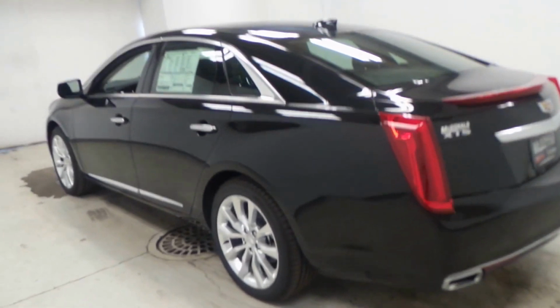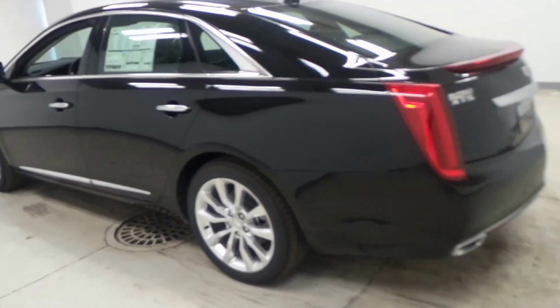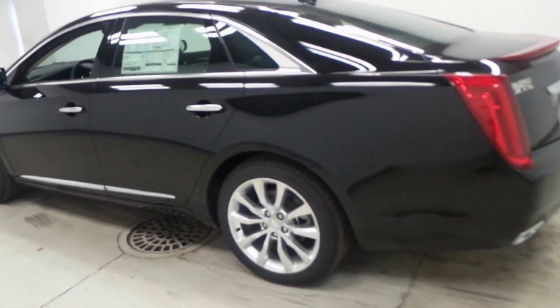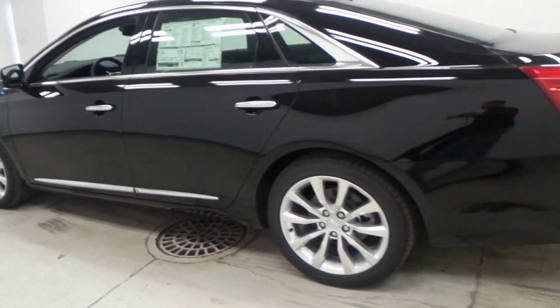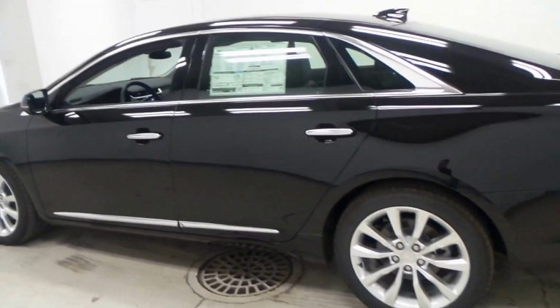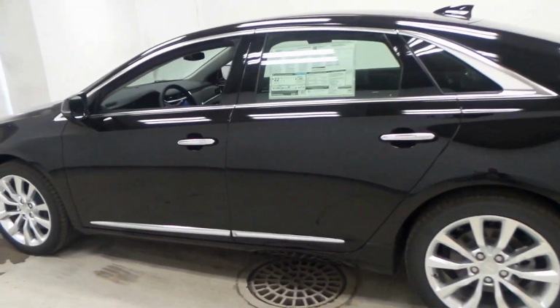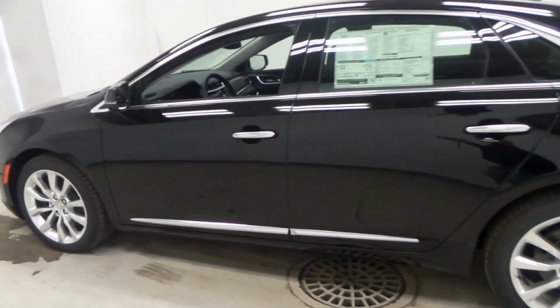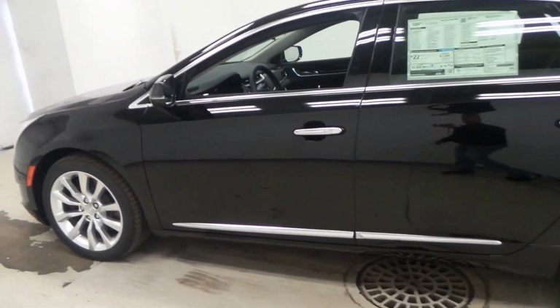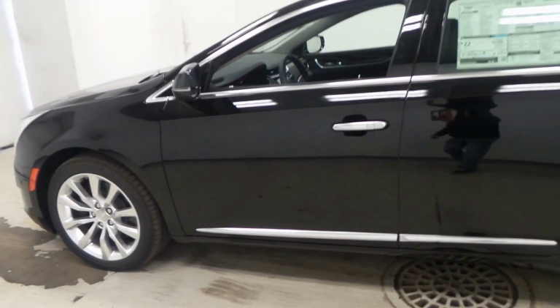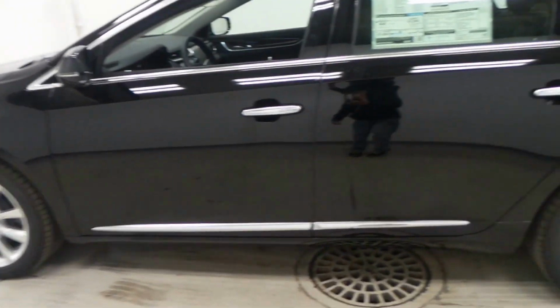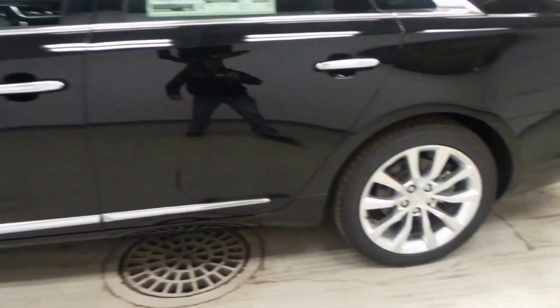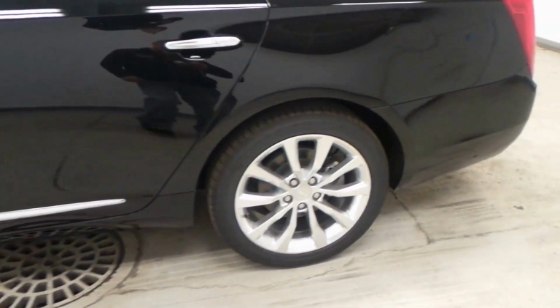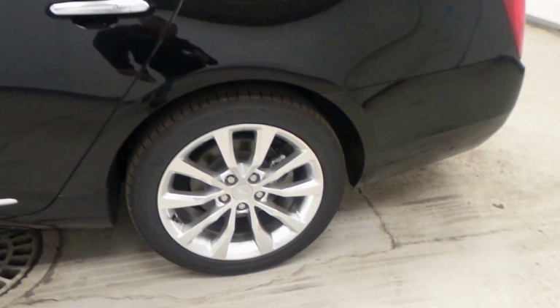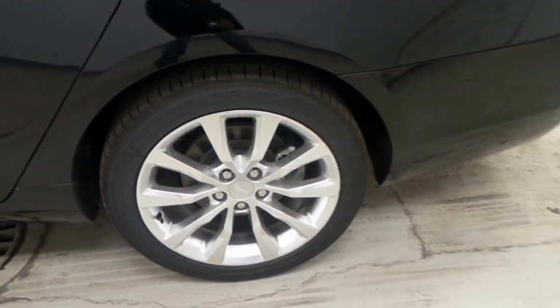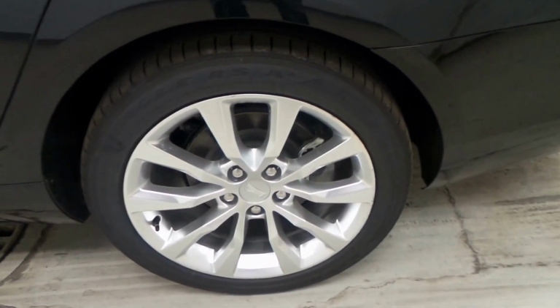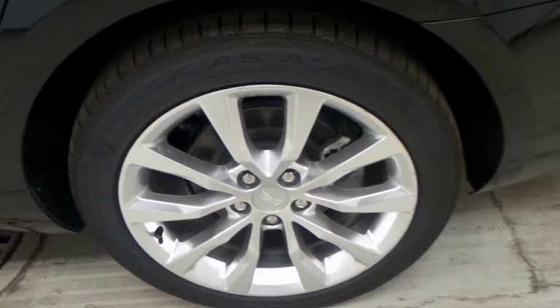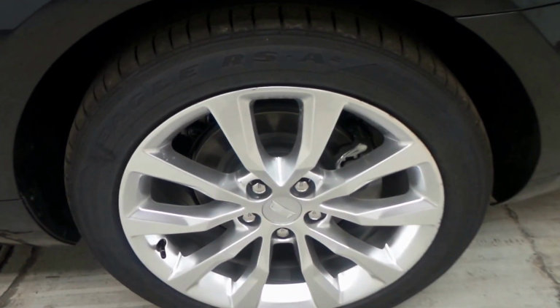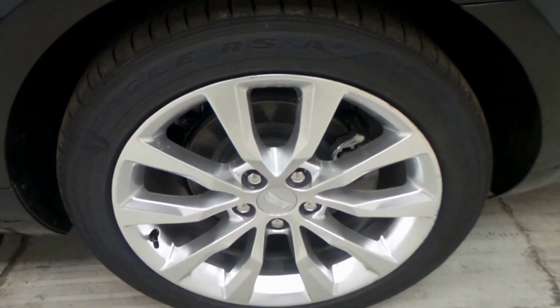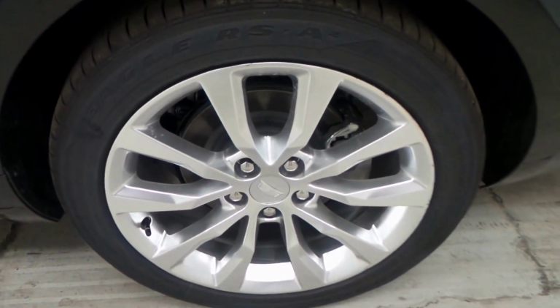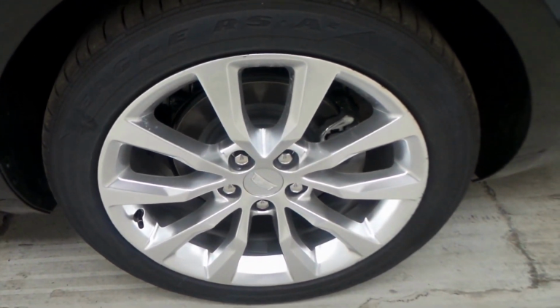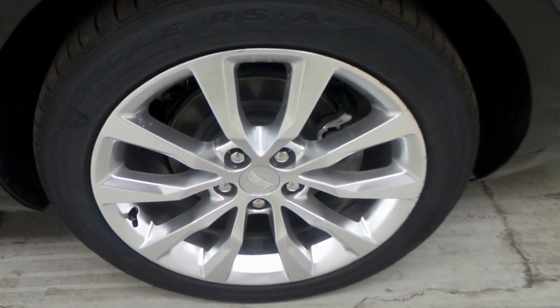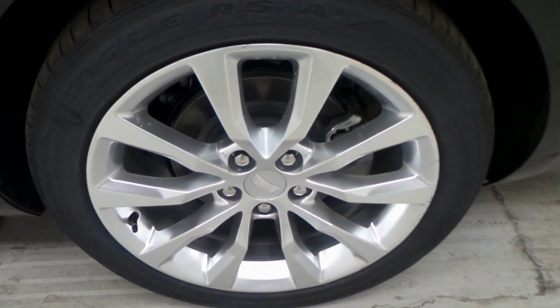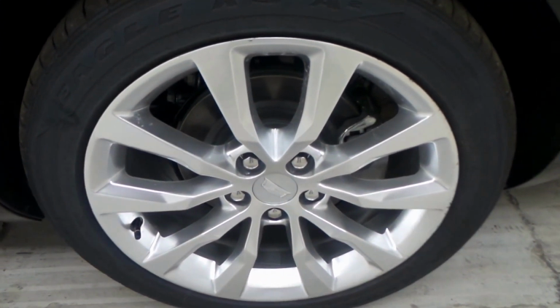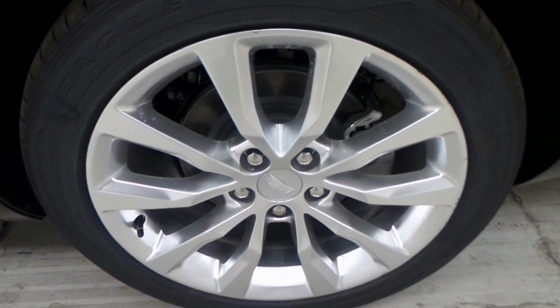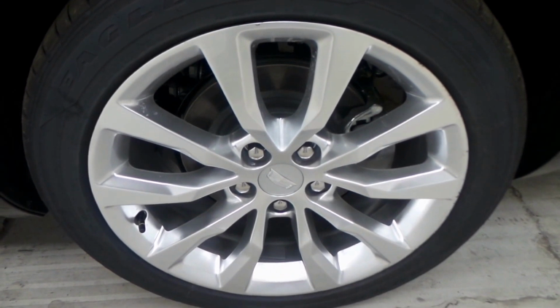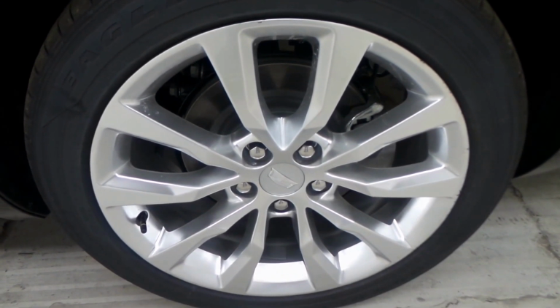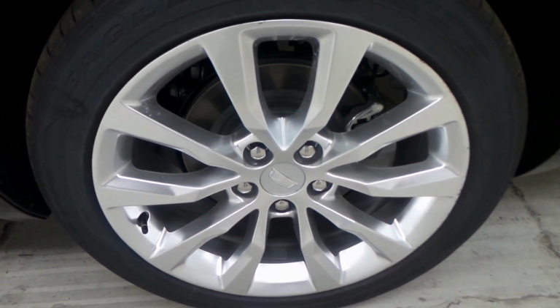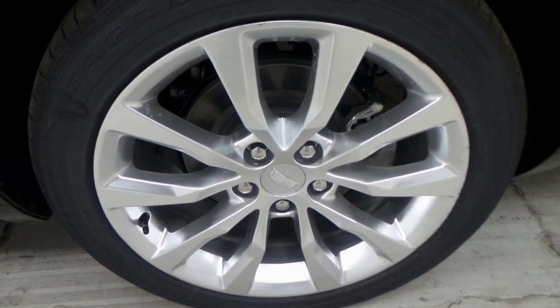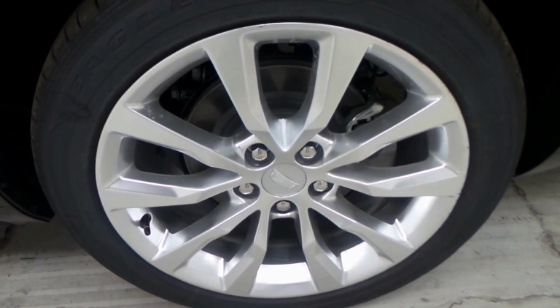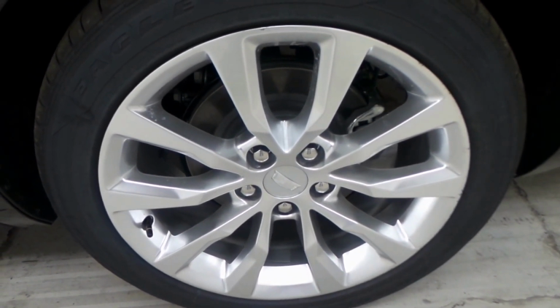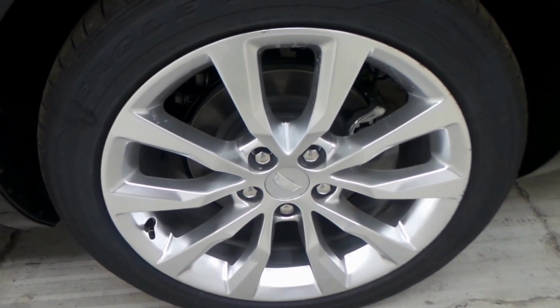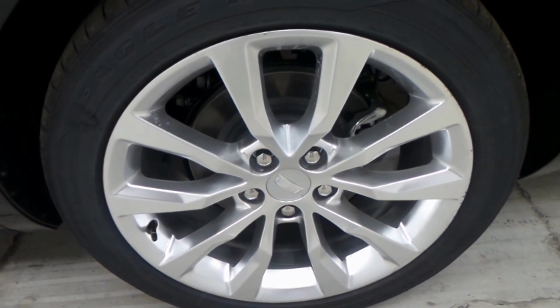This is the biggest of the Cadillac line. This one's a luxury front-wheel drive version. We have a Goodyear Eagle tire. There's a 19 inch aluminum alloy wheel.